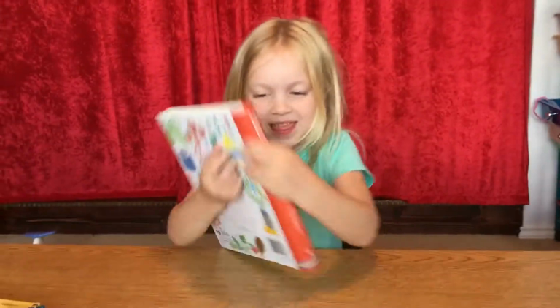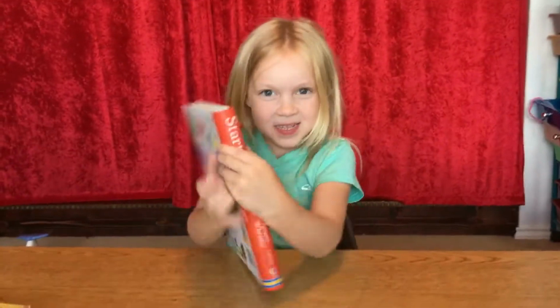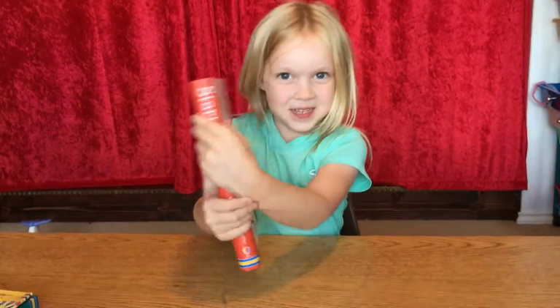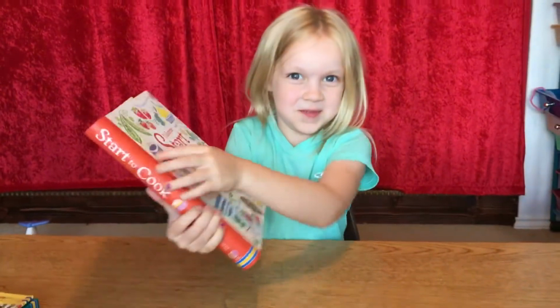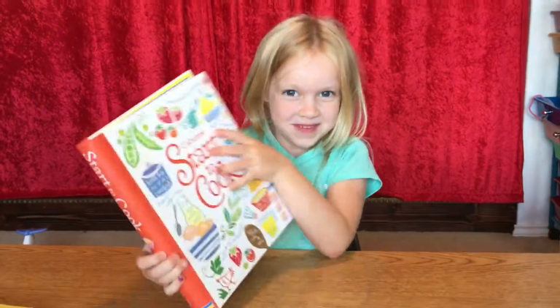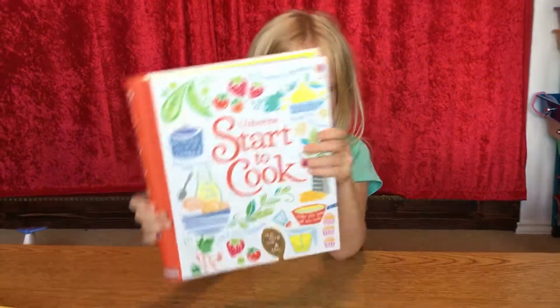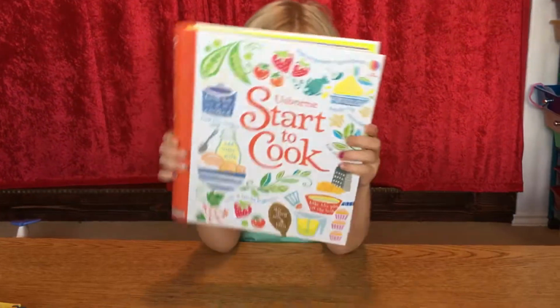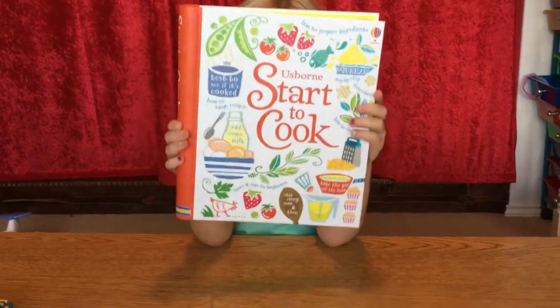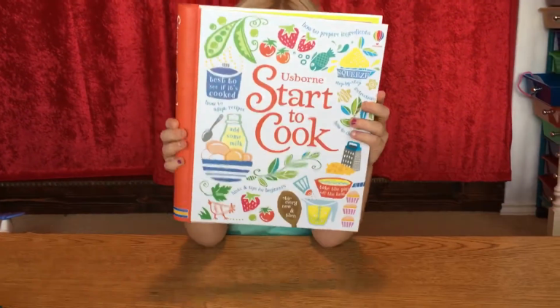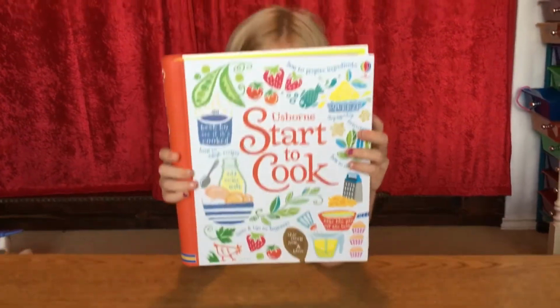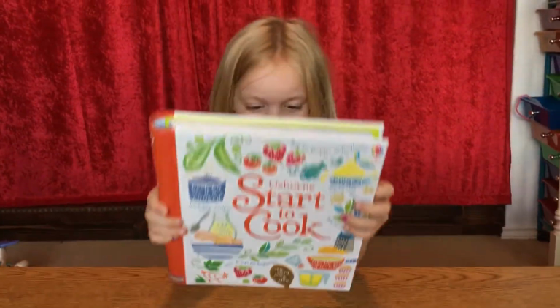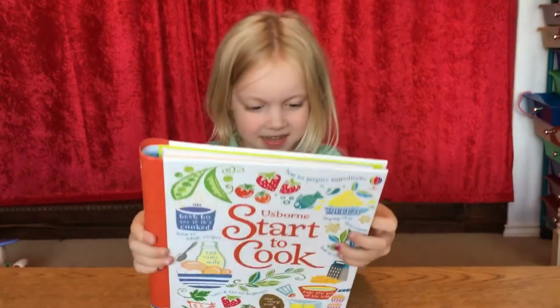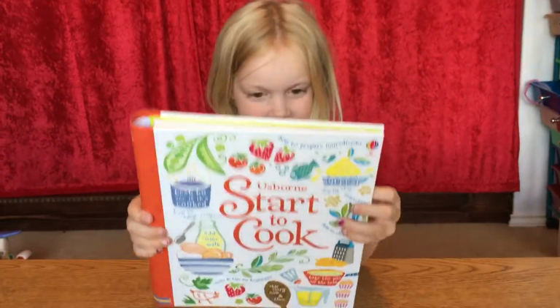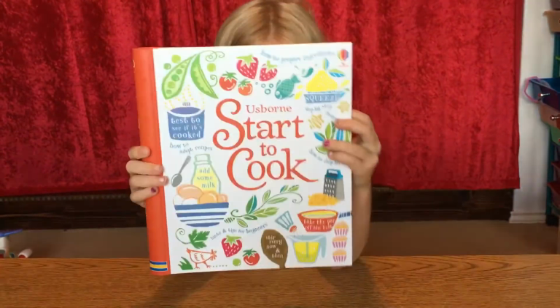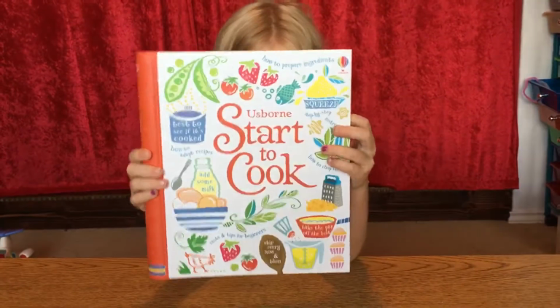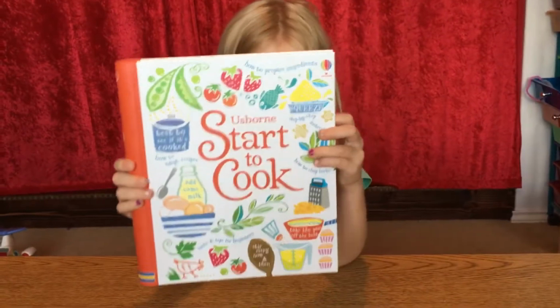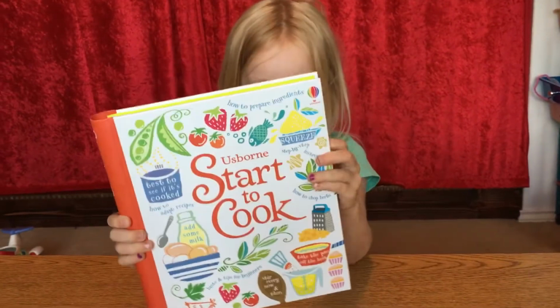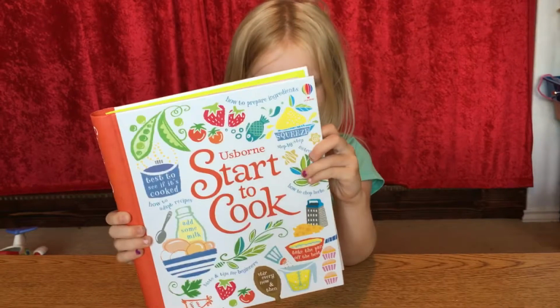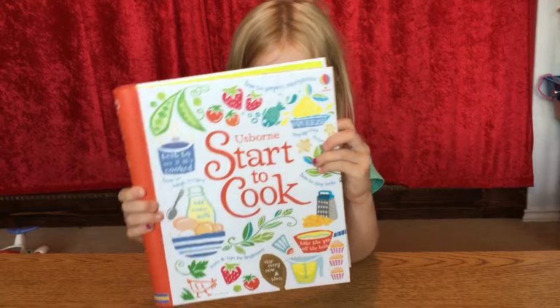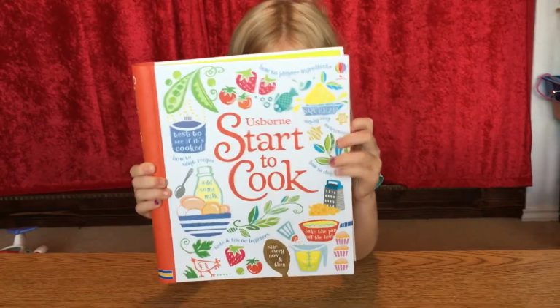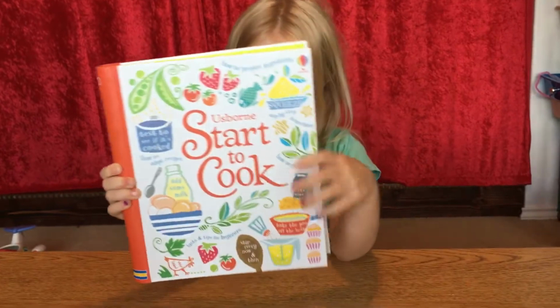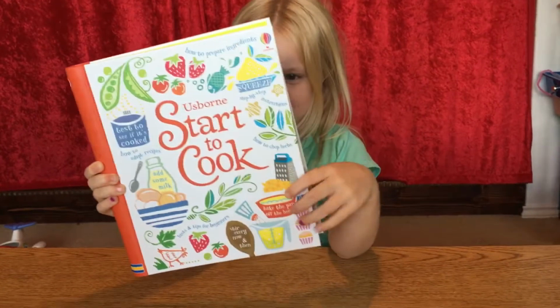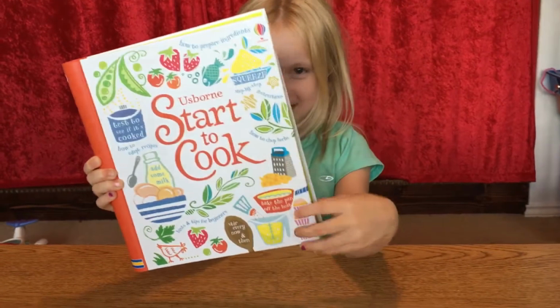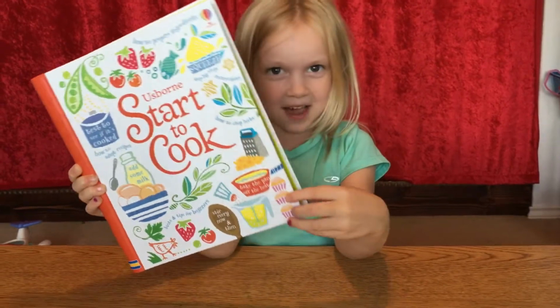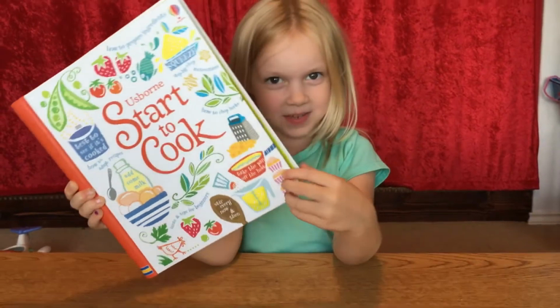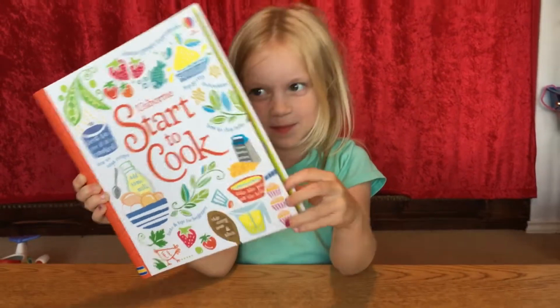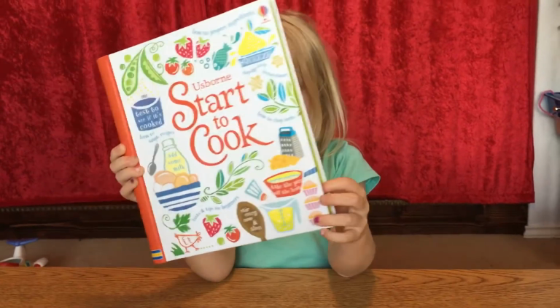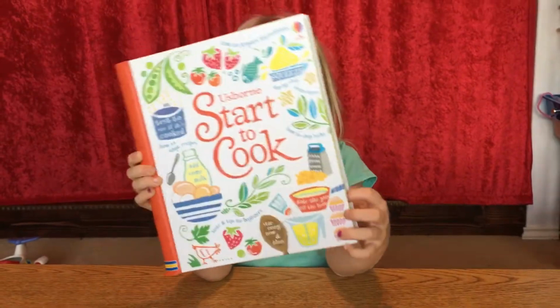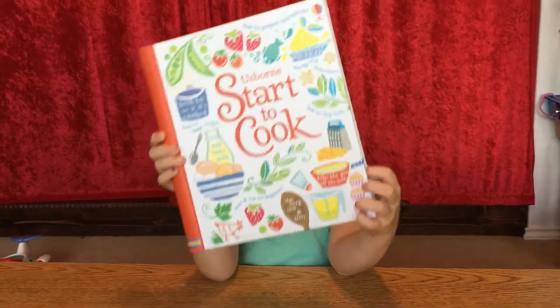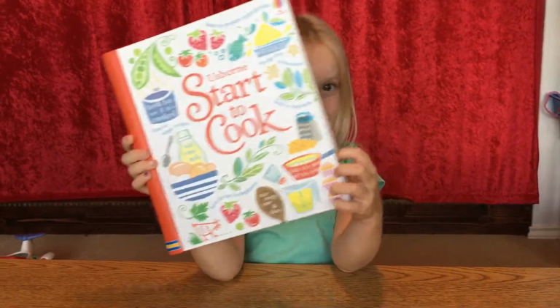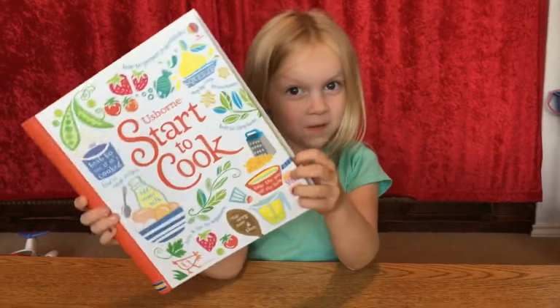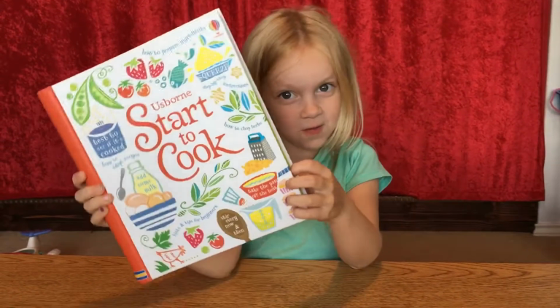This is a super awesome book. It's a cookbook. It helps kids how to make food.